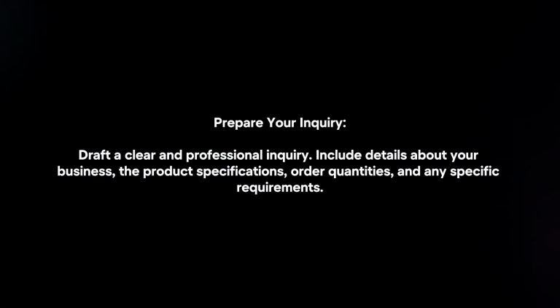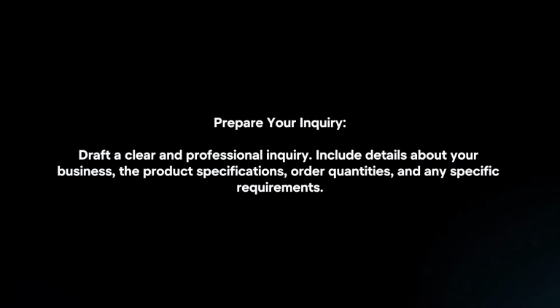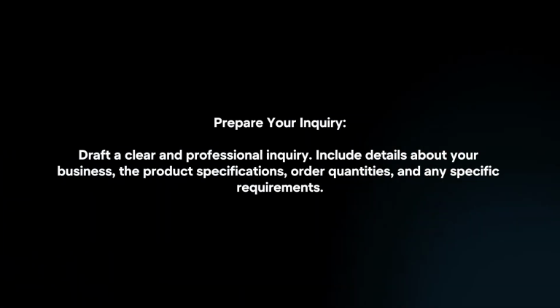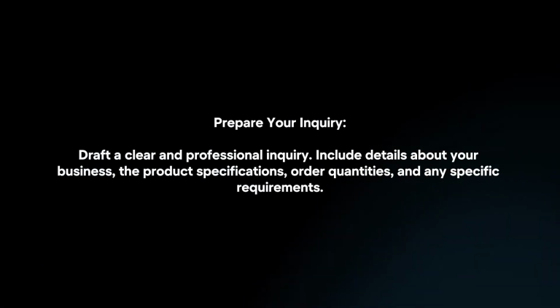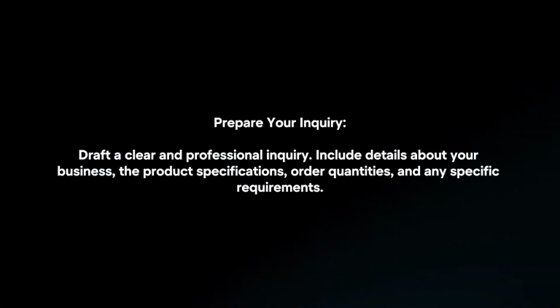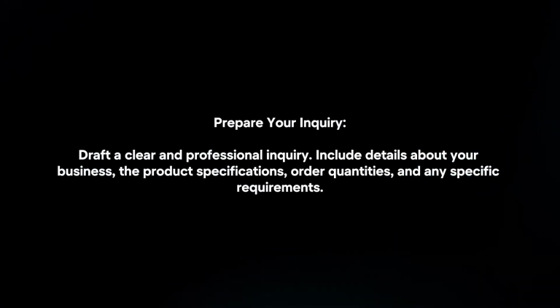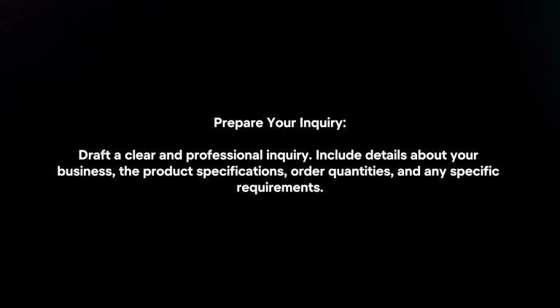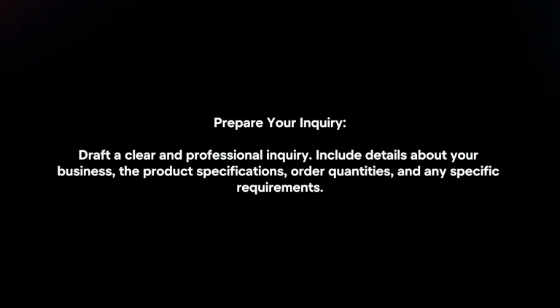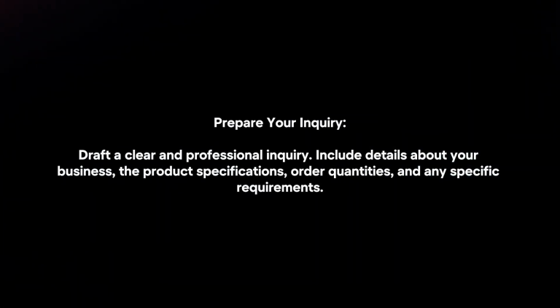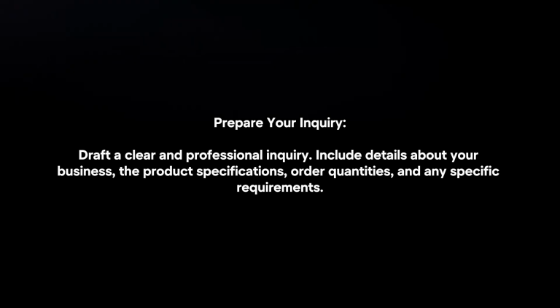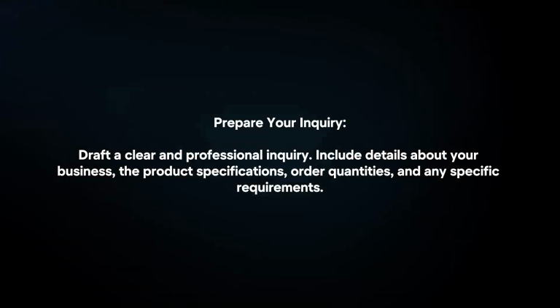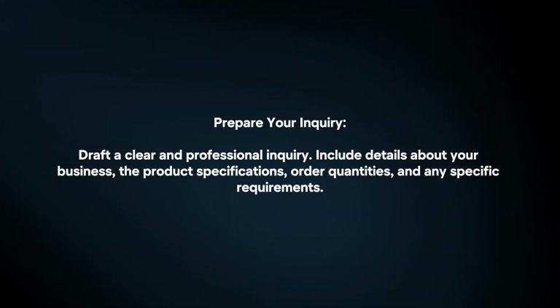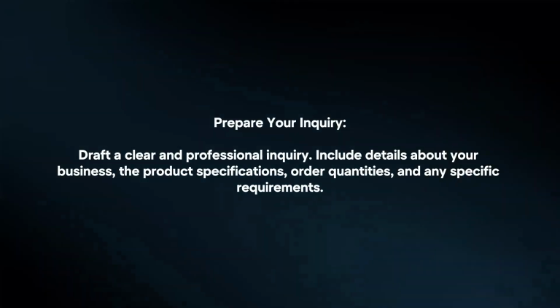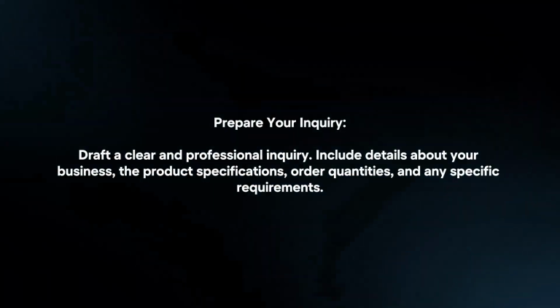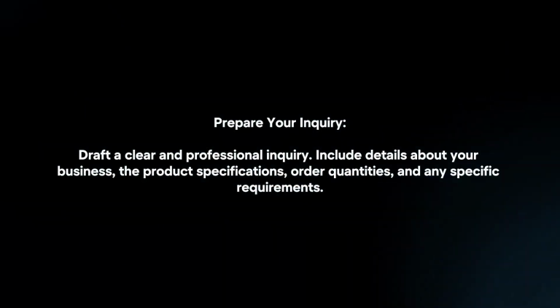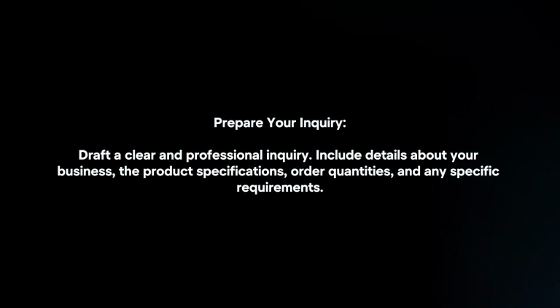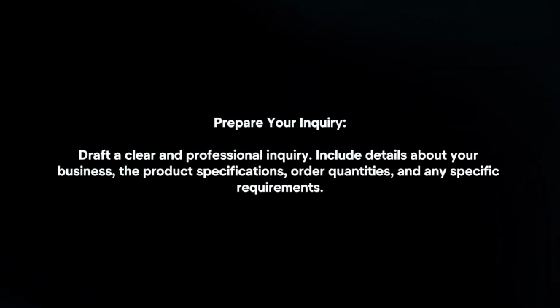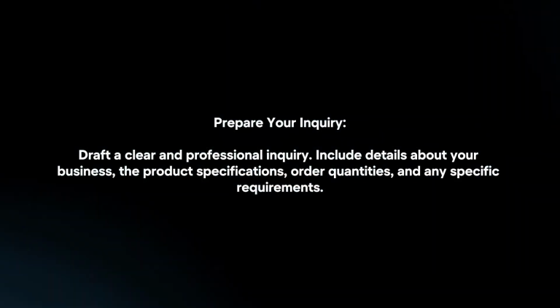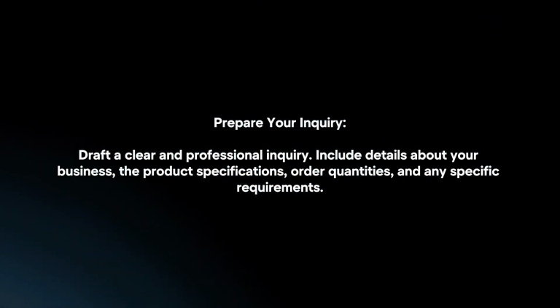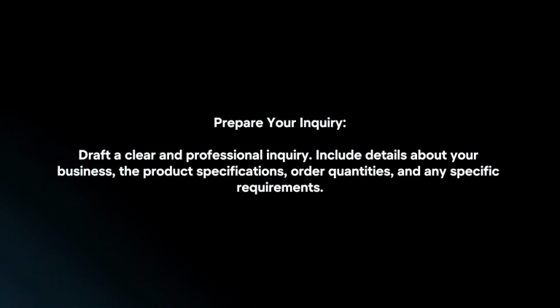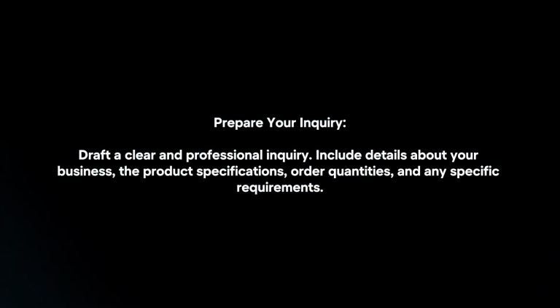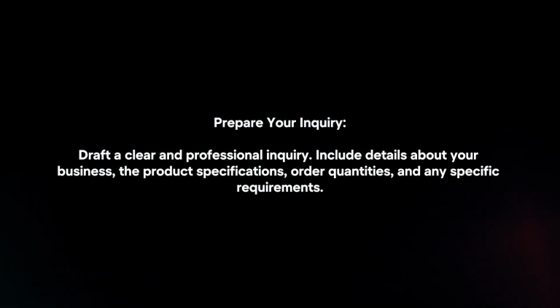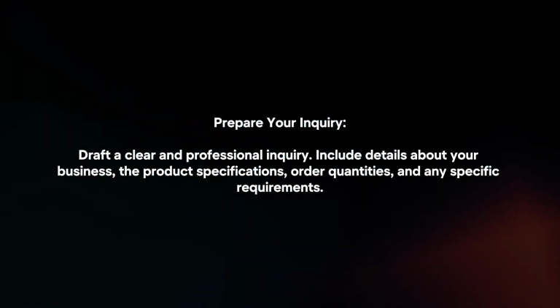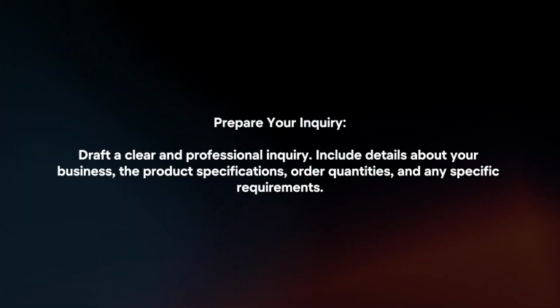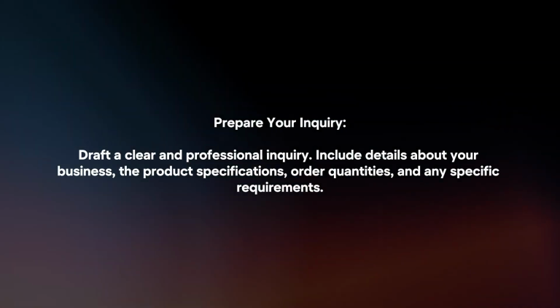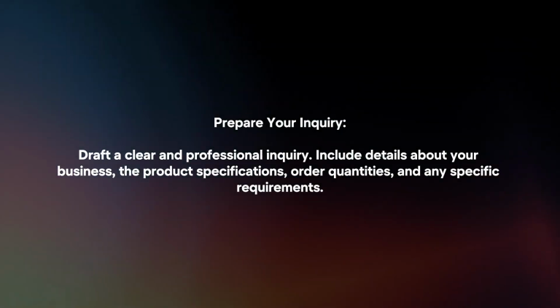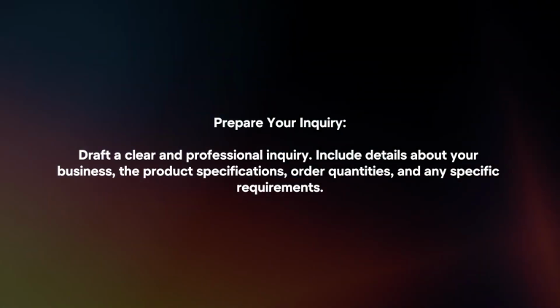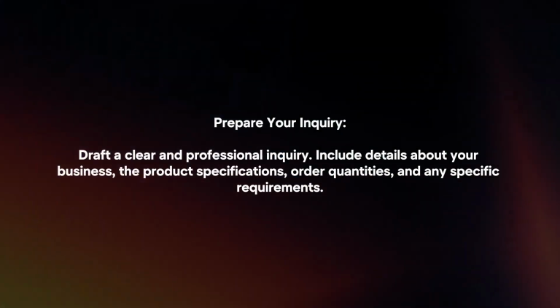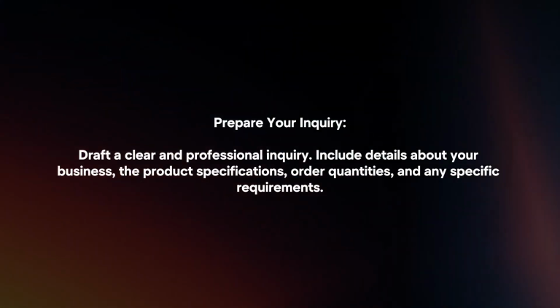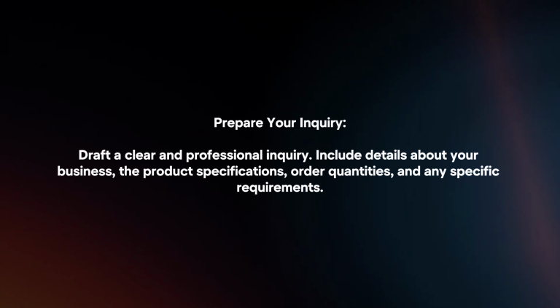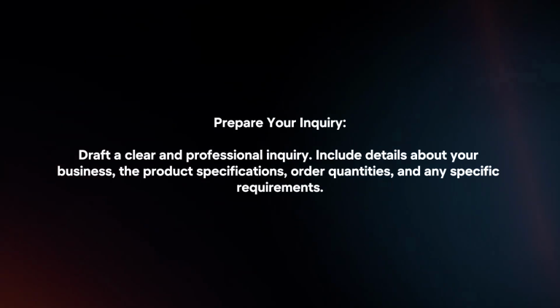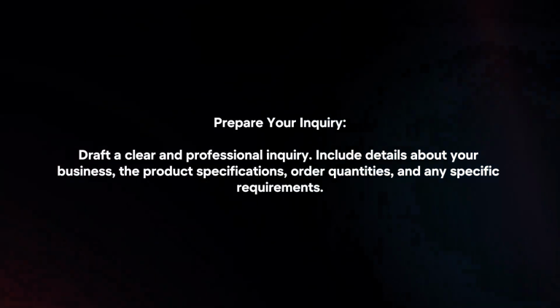Prepare your inquiry. Draft a clear and professional inquiry. Include details about your business, the product specifications, order quantities, and any specific requirements.